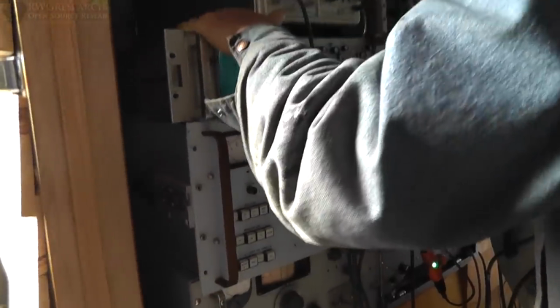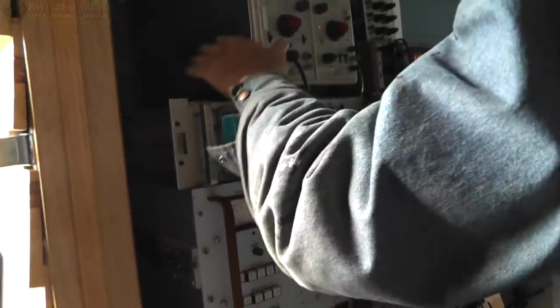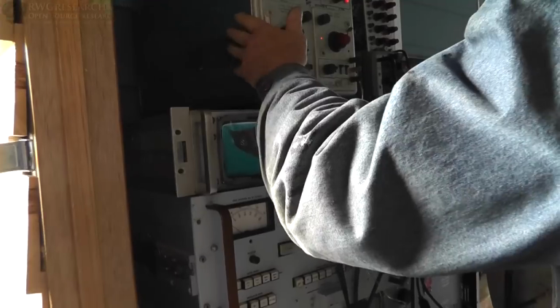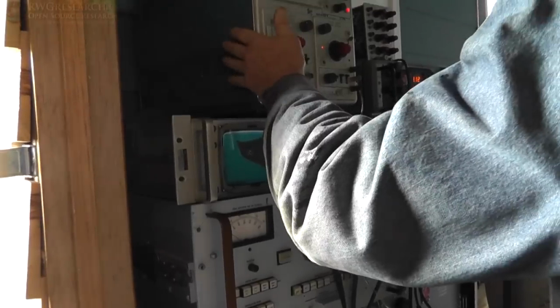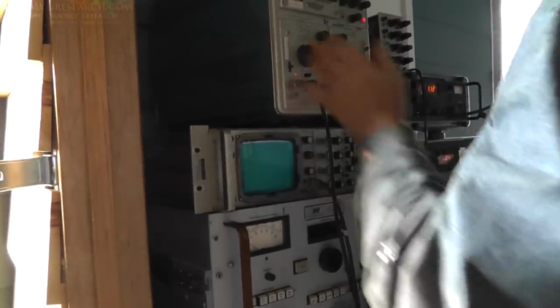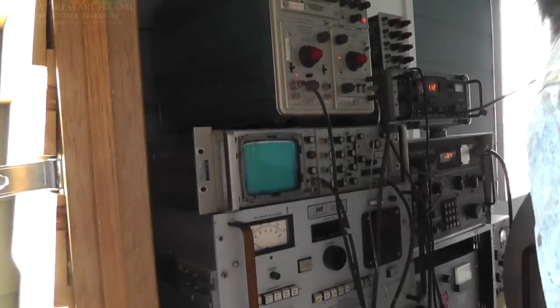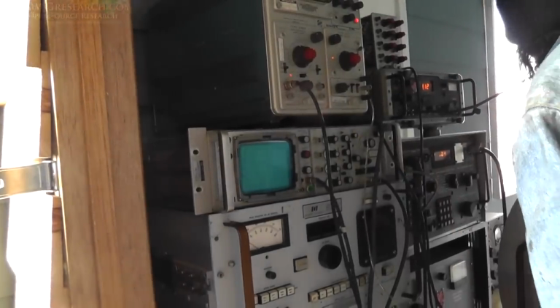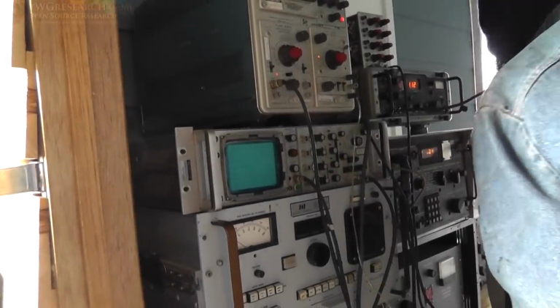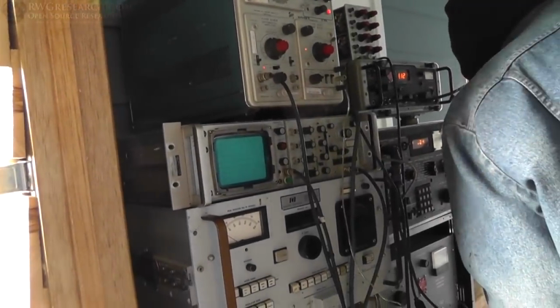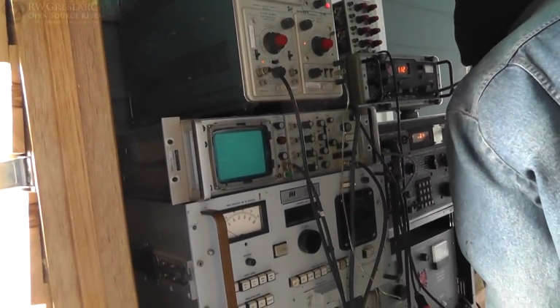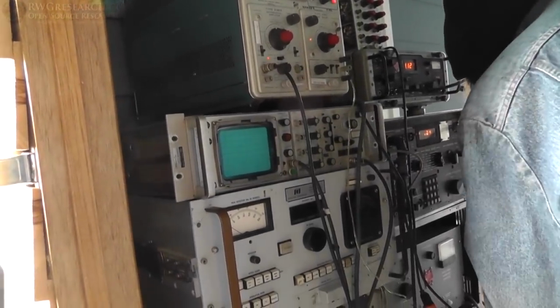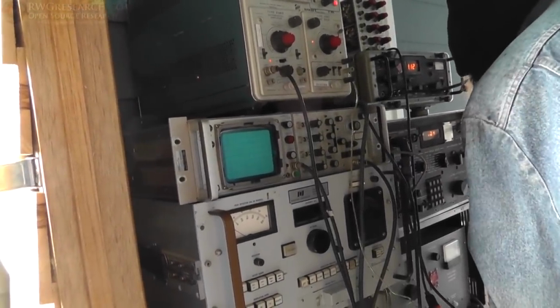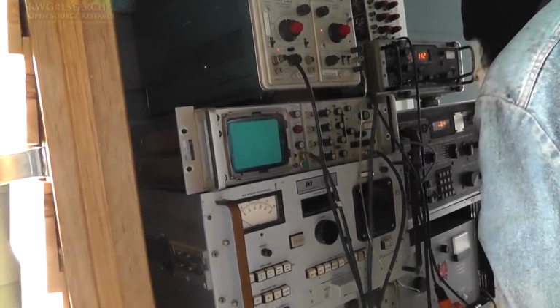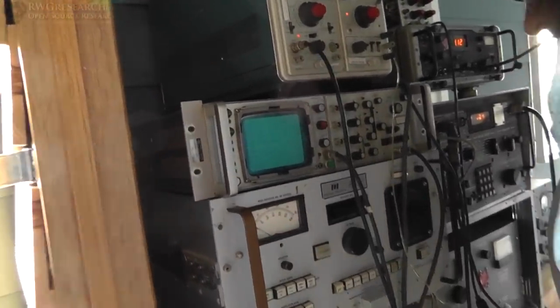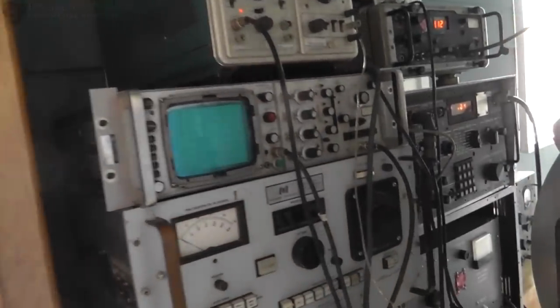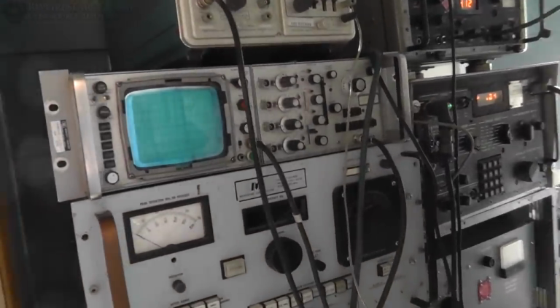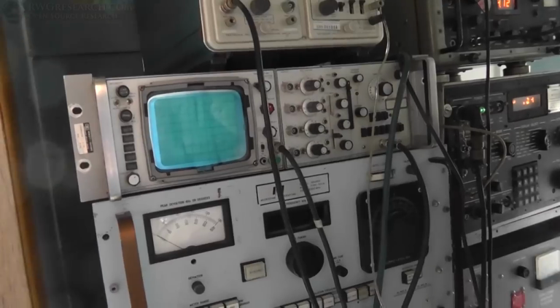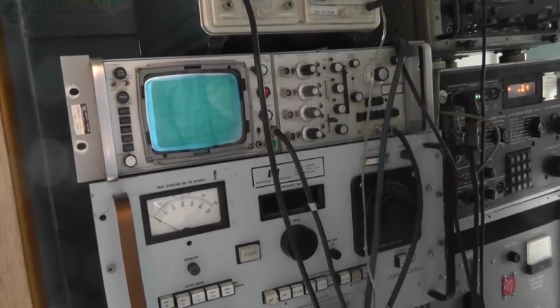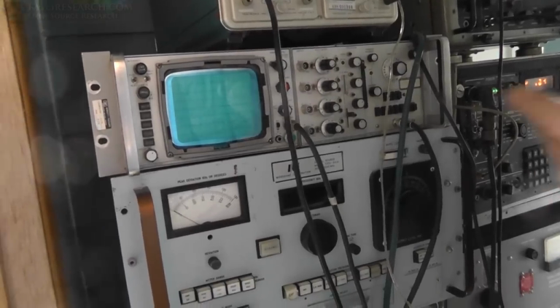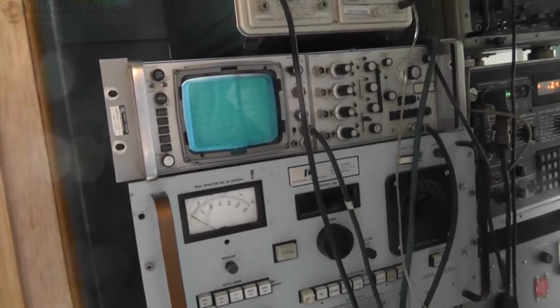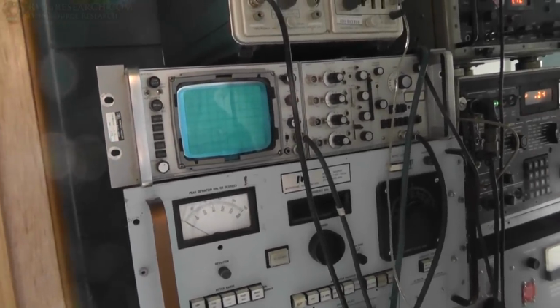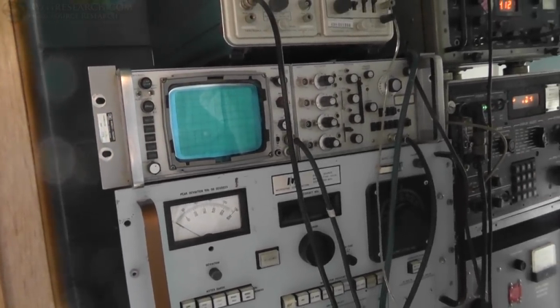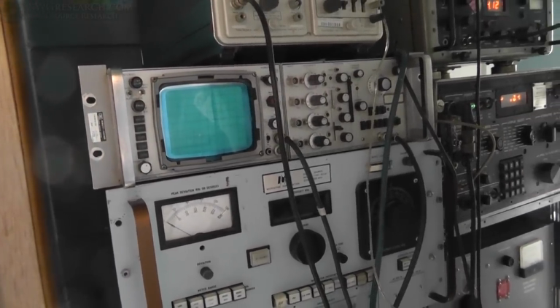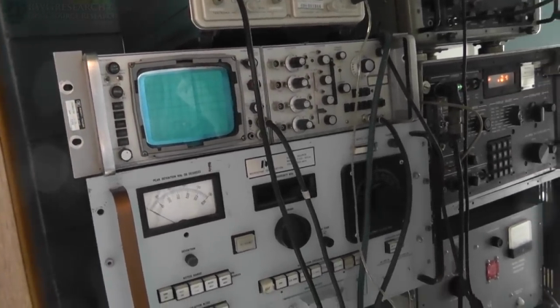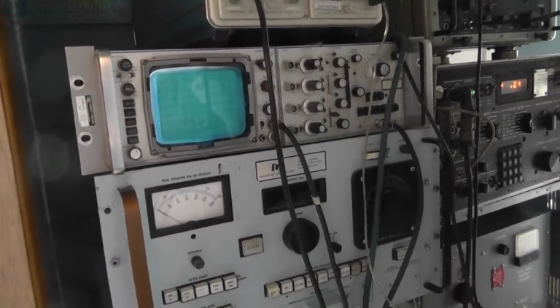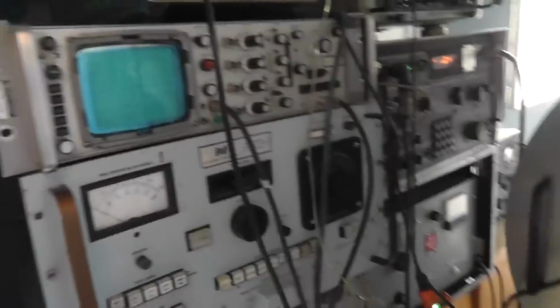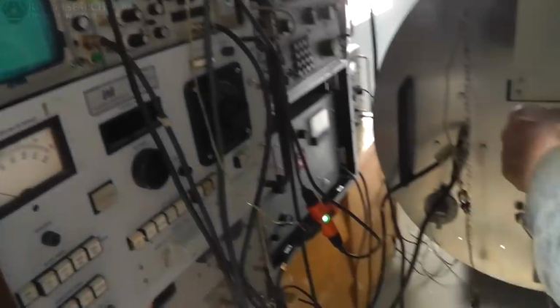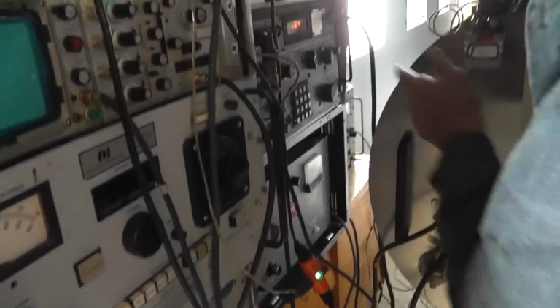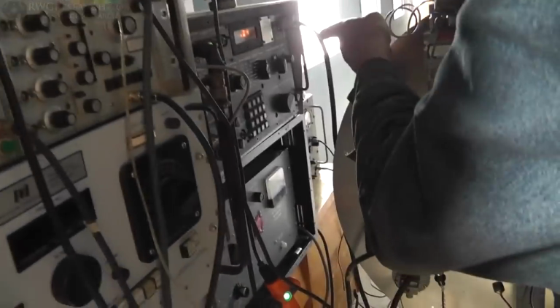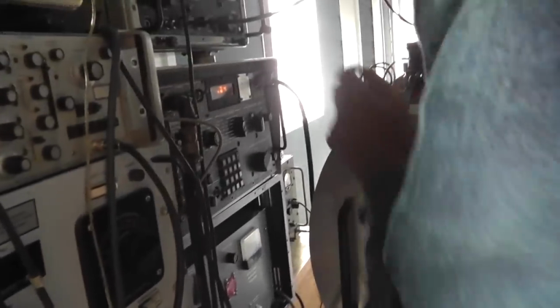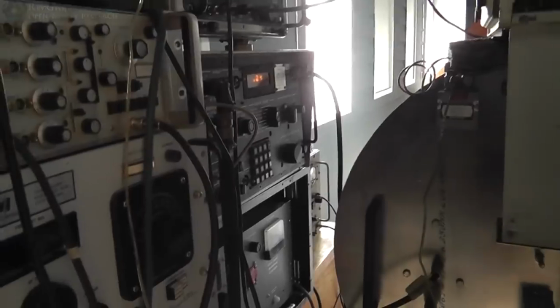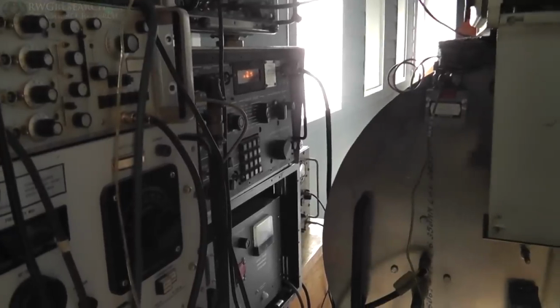Oscilloscope? Yep. What frequency are these oscilloscopes — gigahertz range? You know, ELF. Okay, and then it has one operation over there.